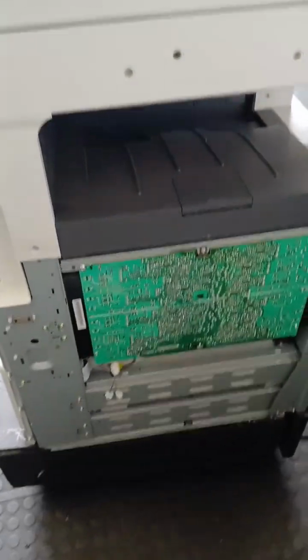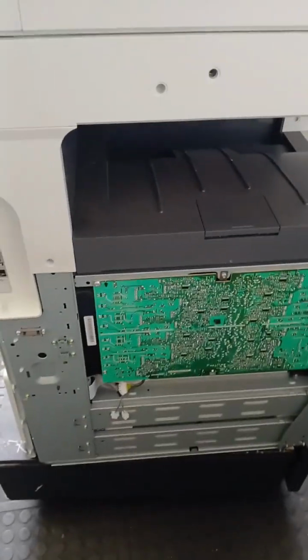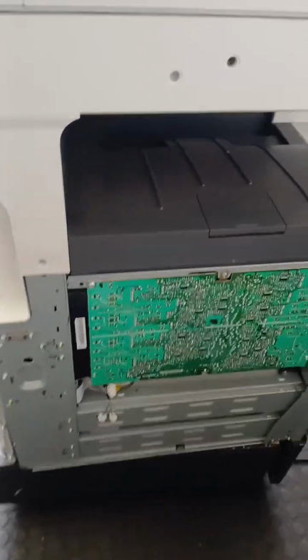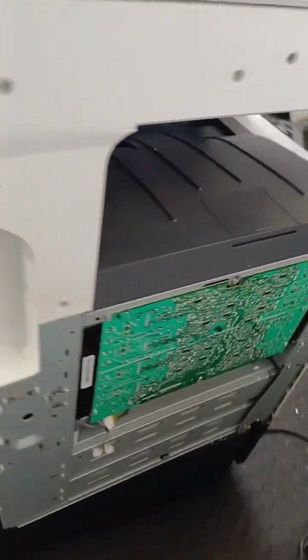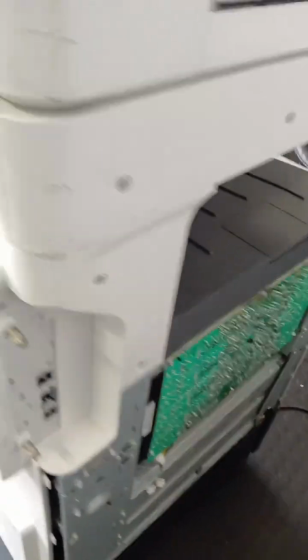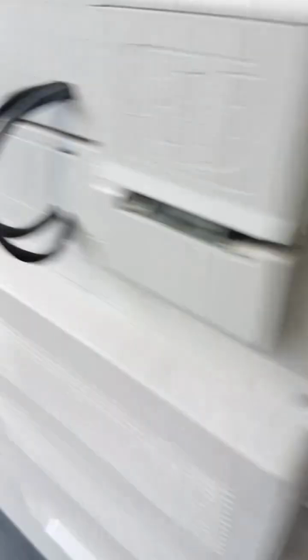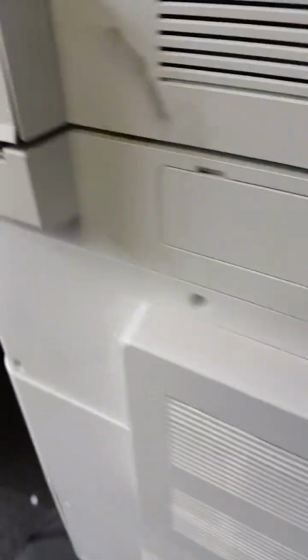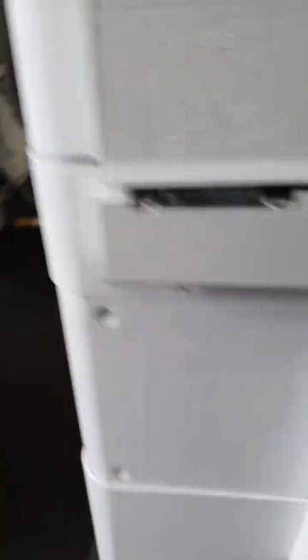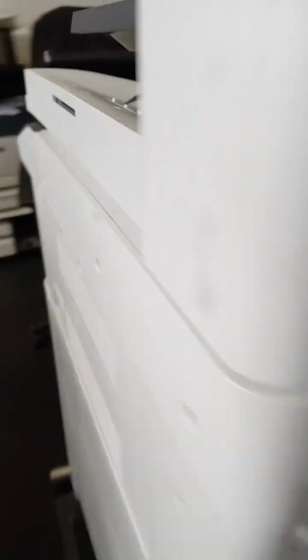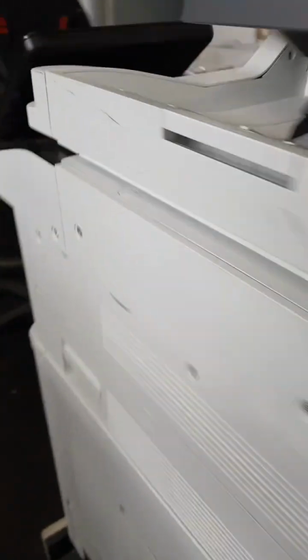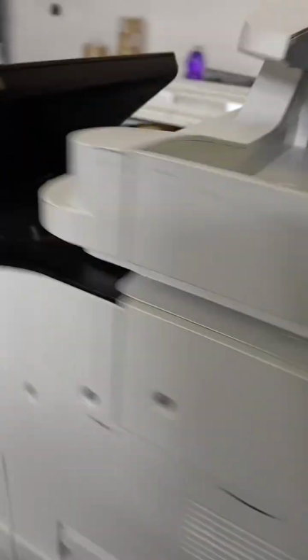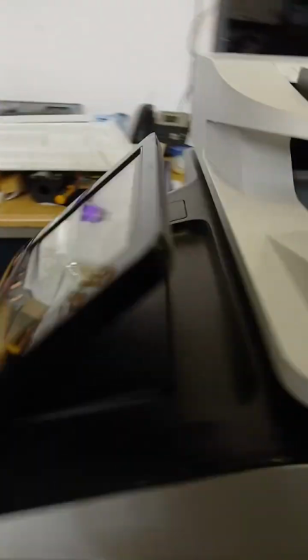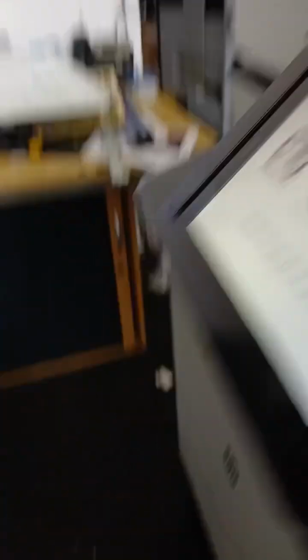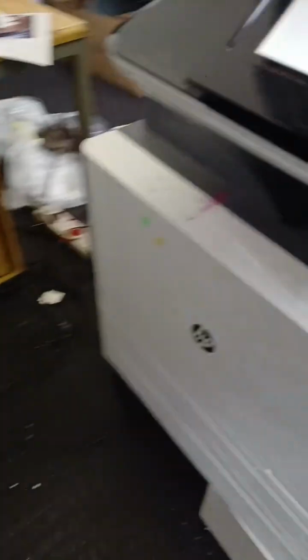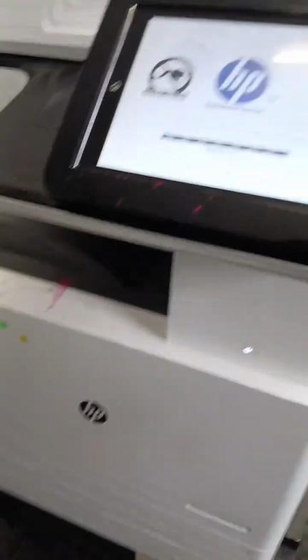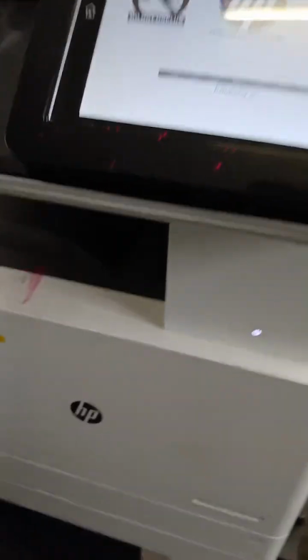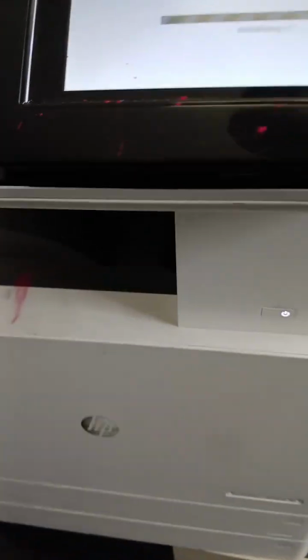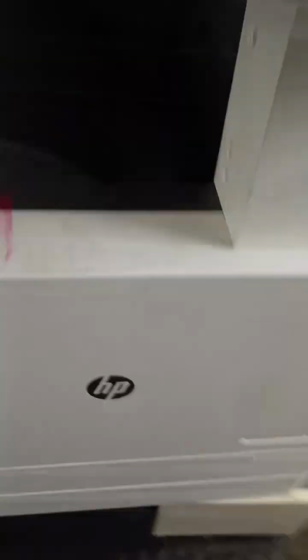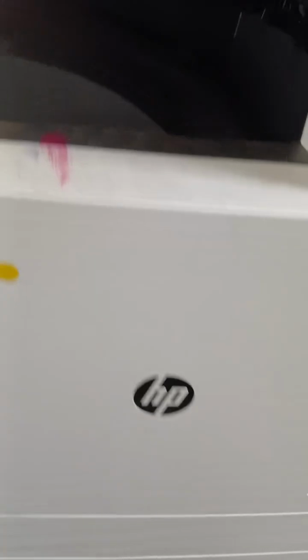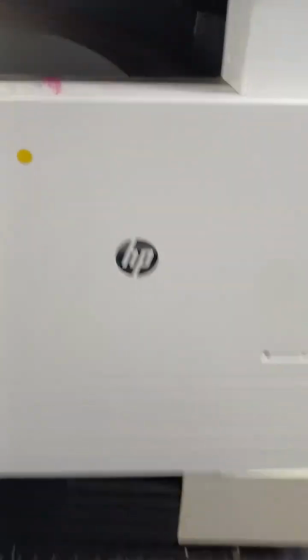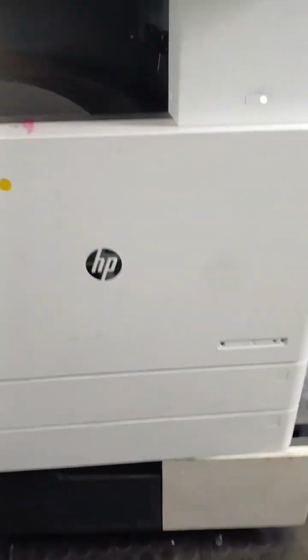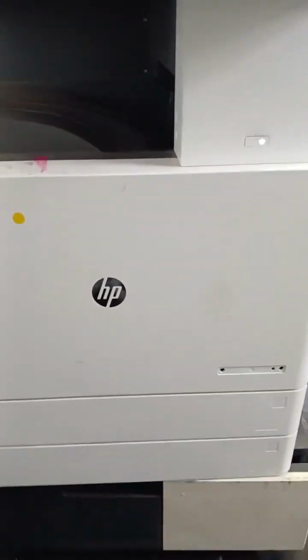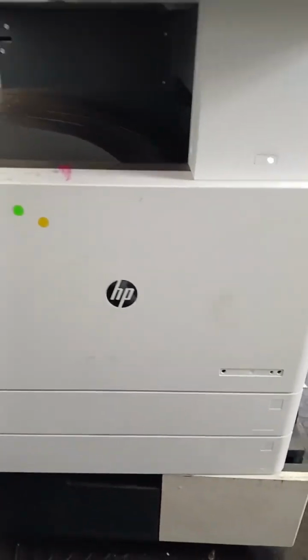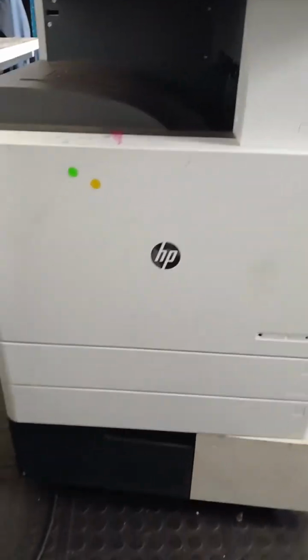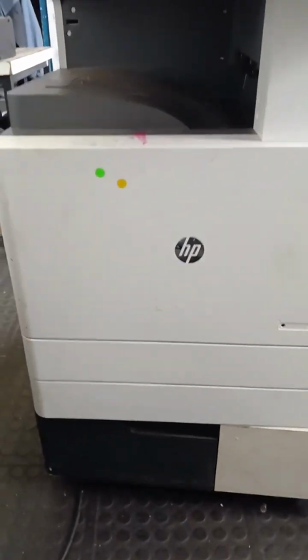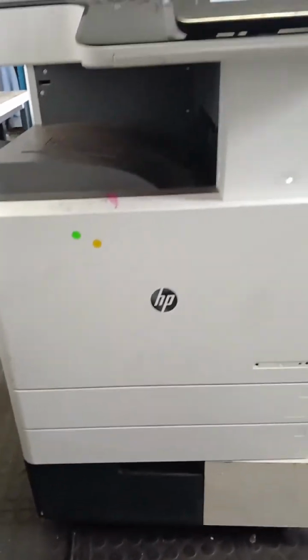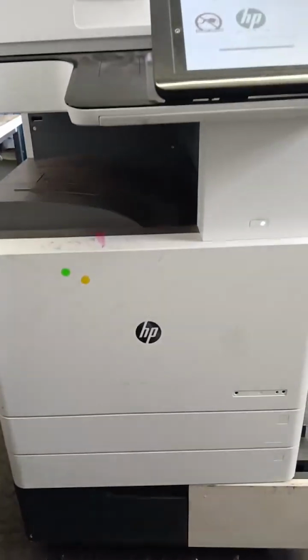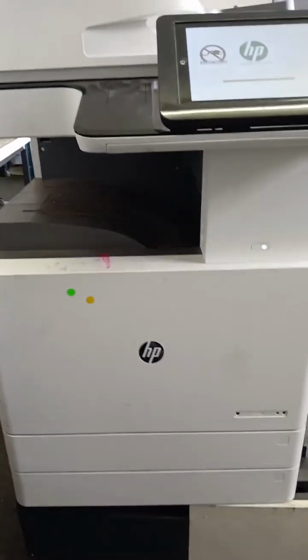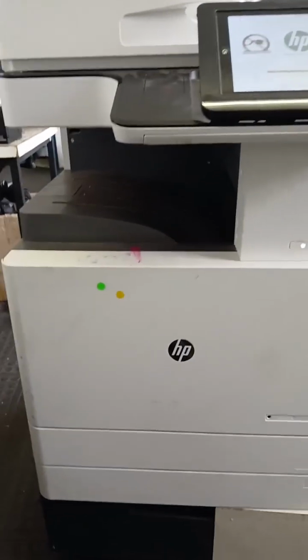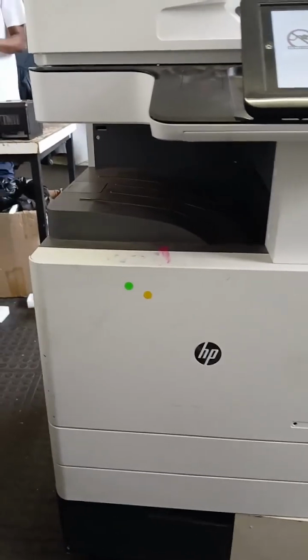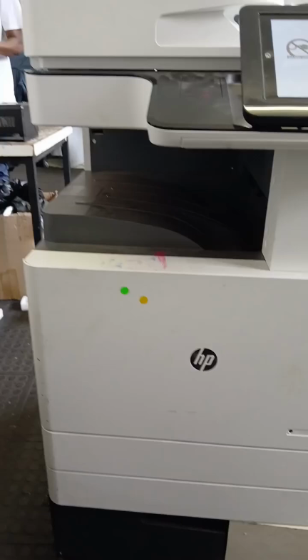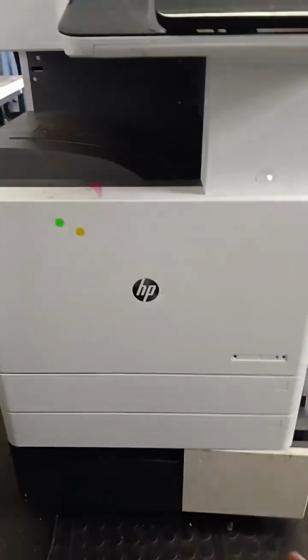This is the printer. We have restarted it after replacing the scanner unit so that the error can go away.